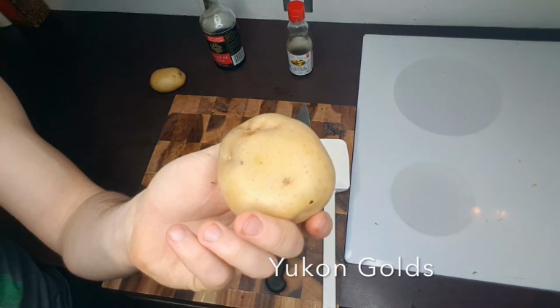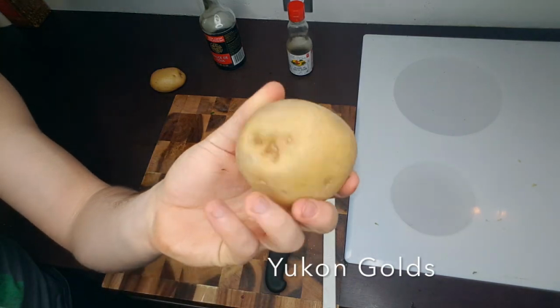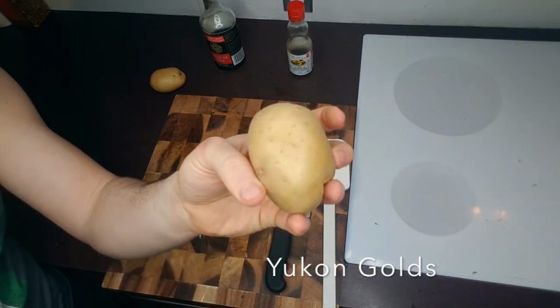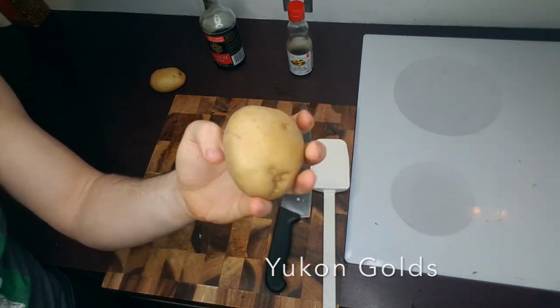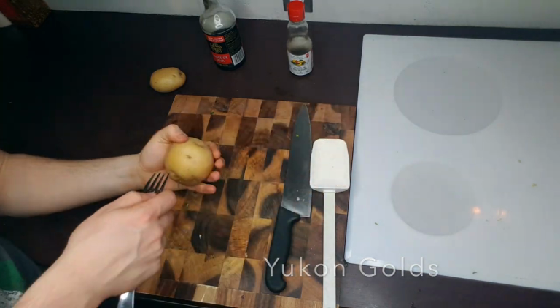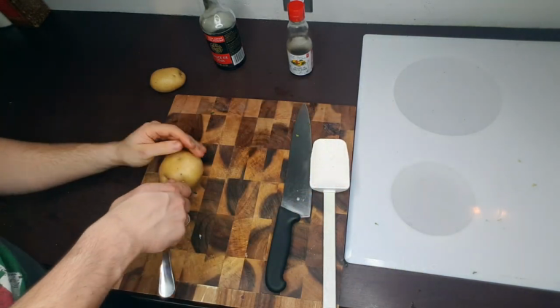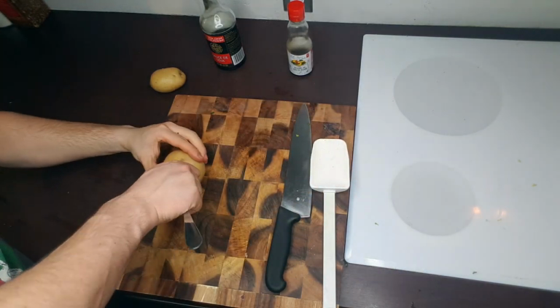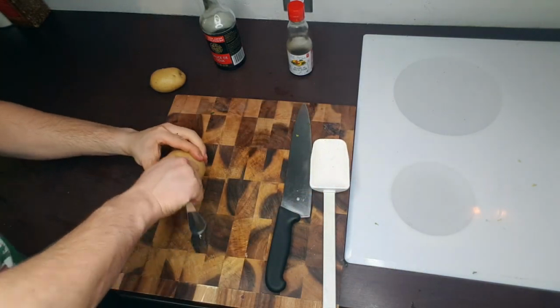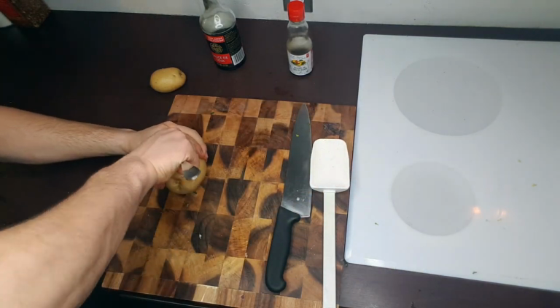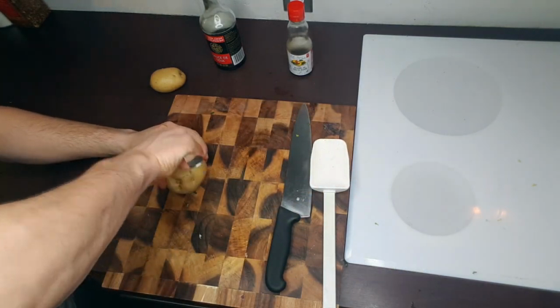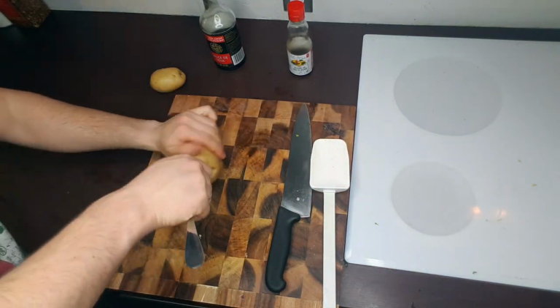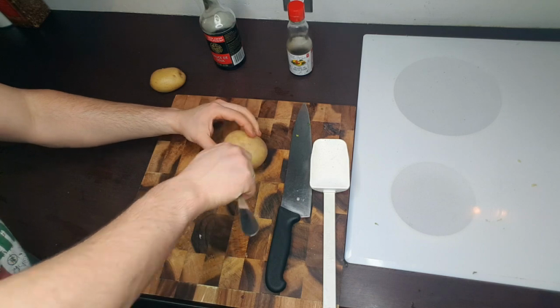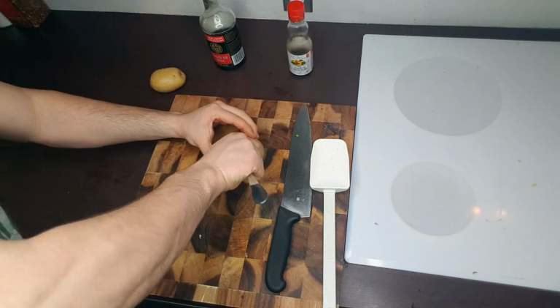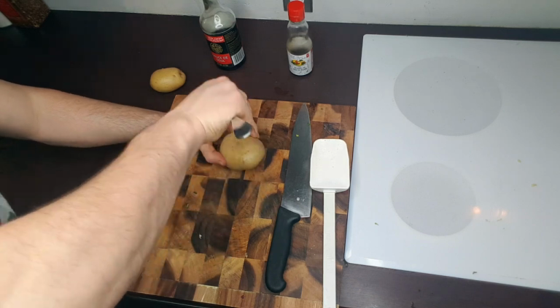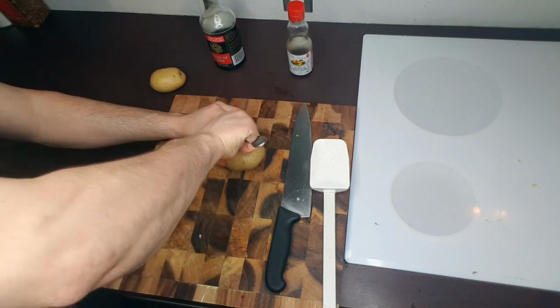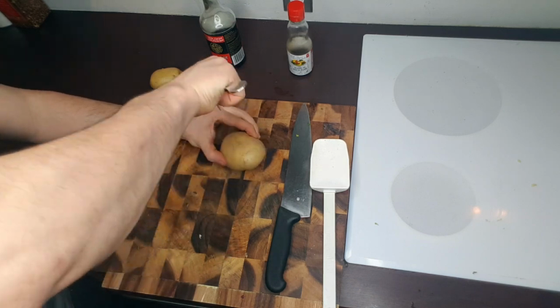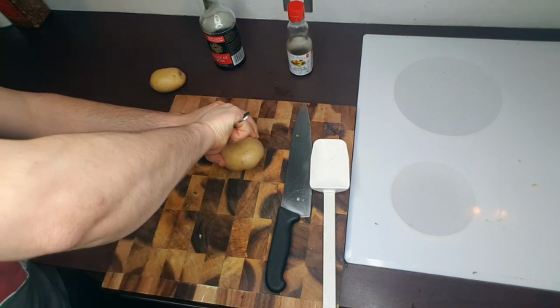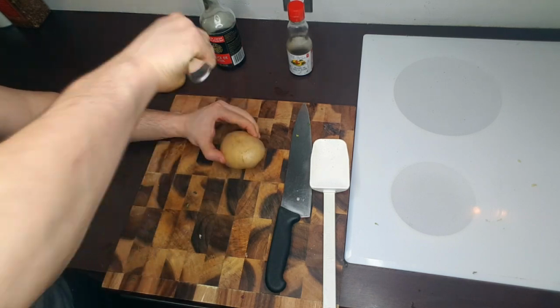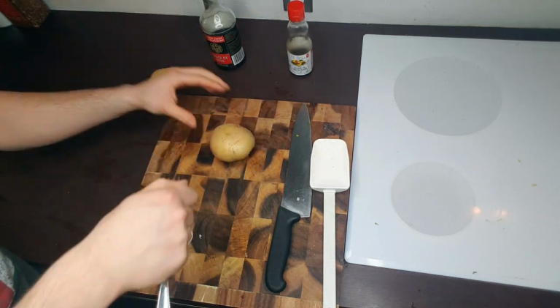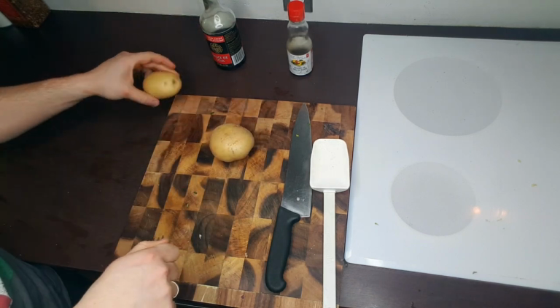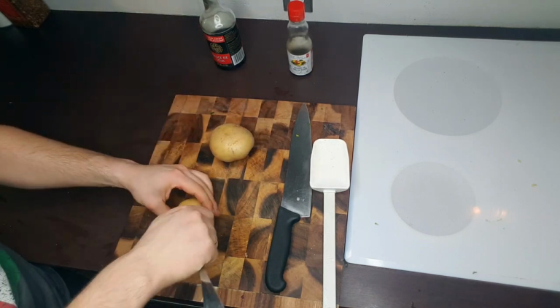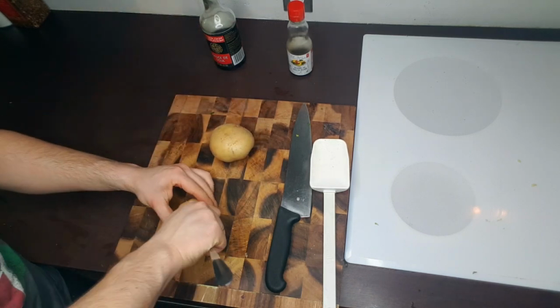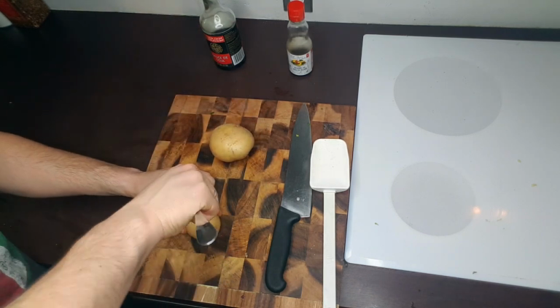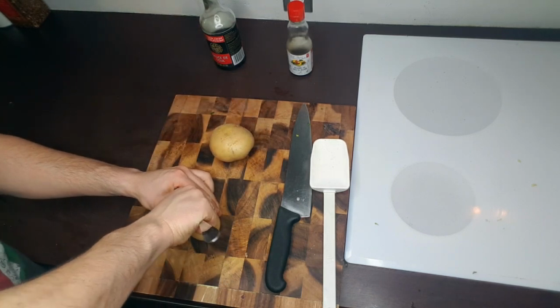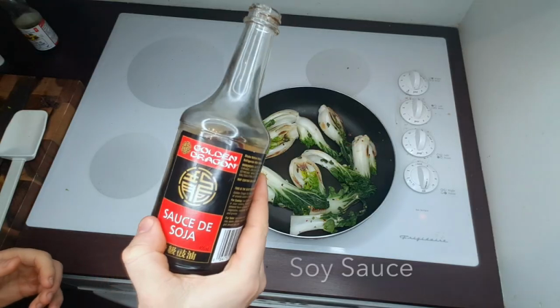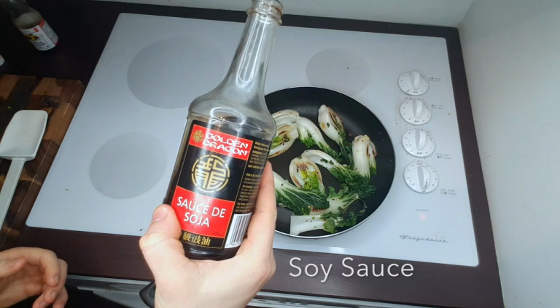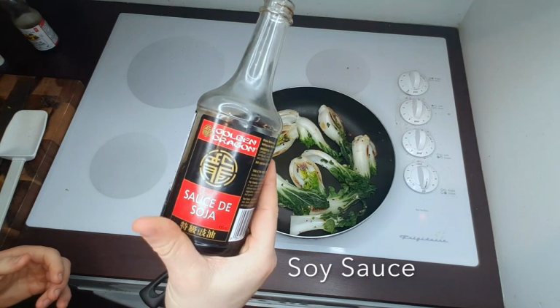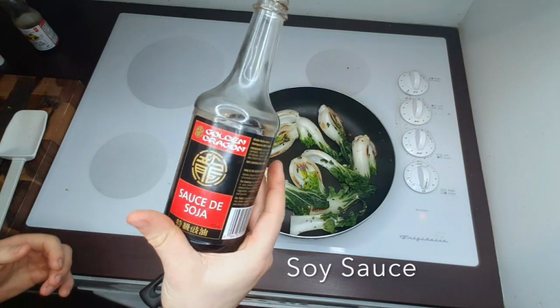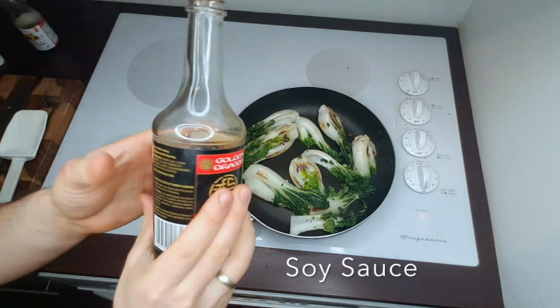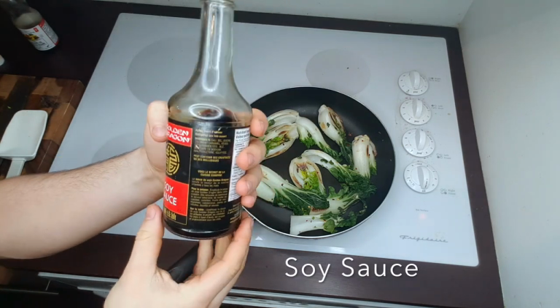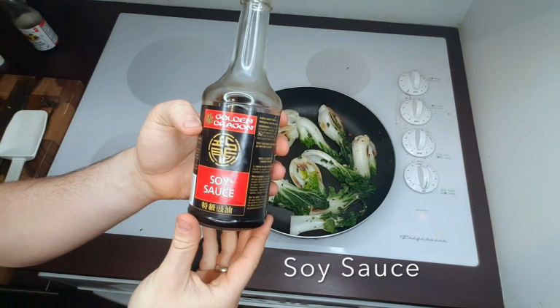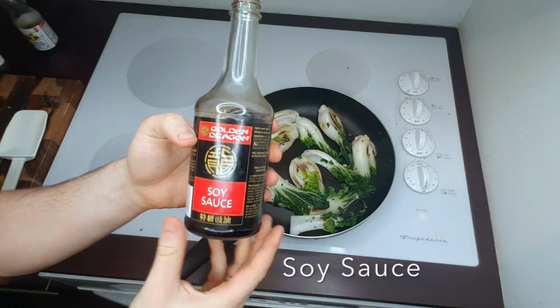Take yourself some yellow potatoes — super delicious, super filling. Poke some deep holes in them and throw them in the microwave for five minutes. Dead easy.